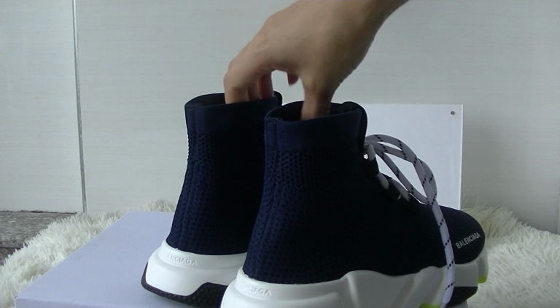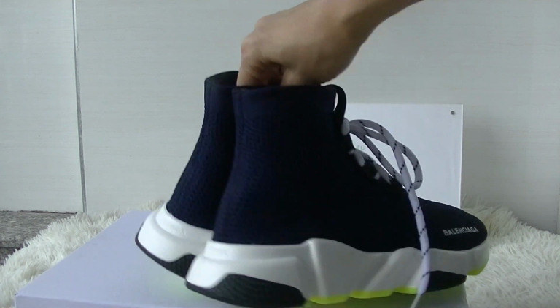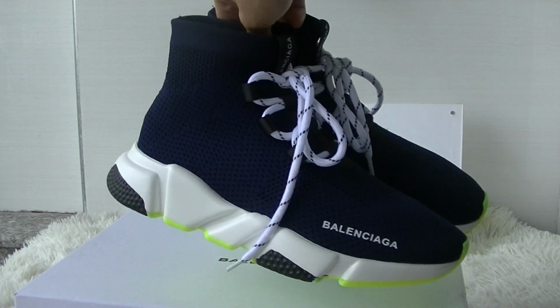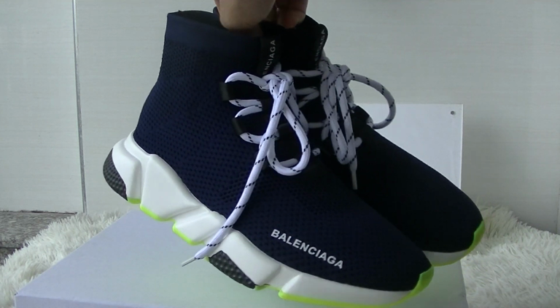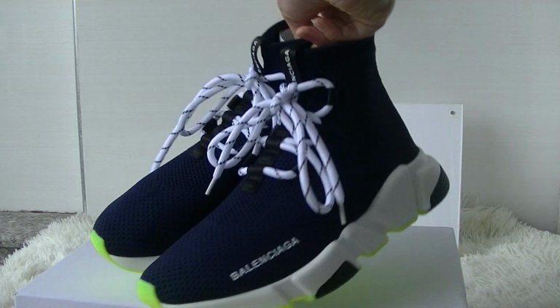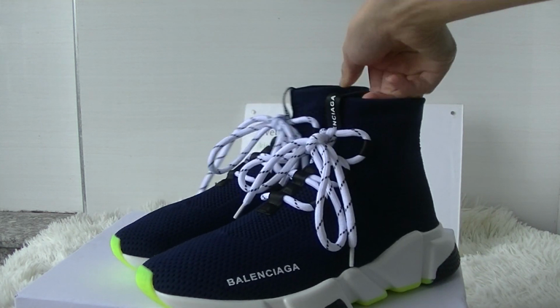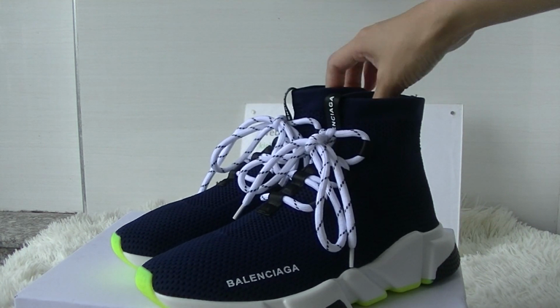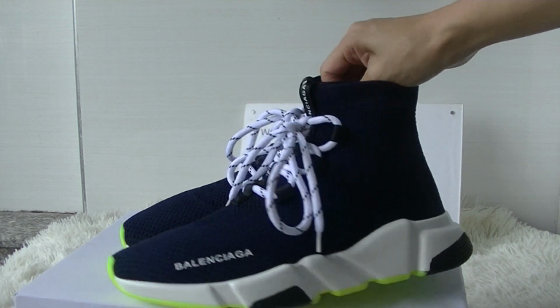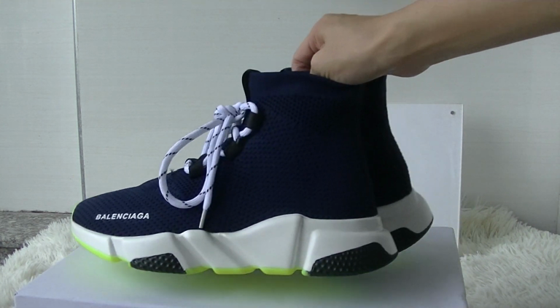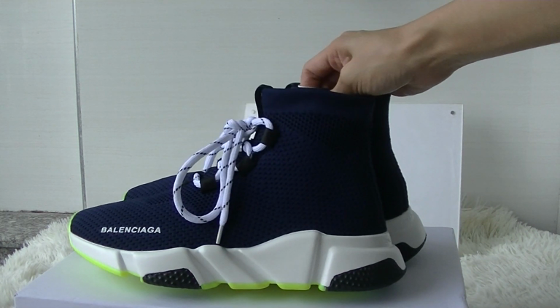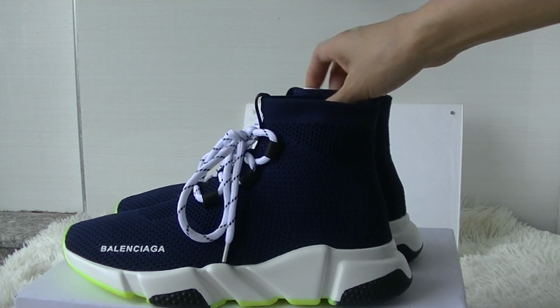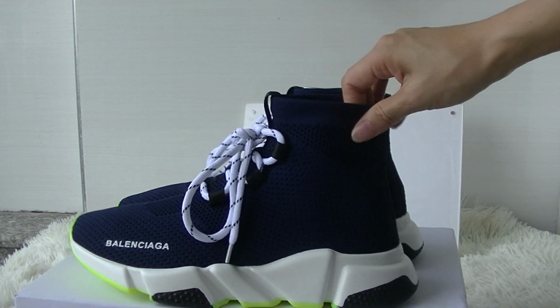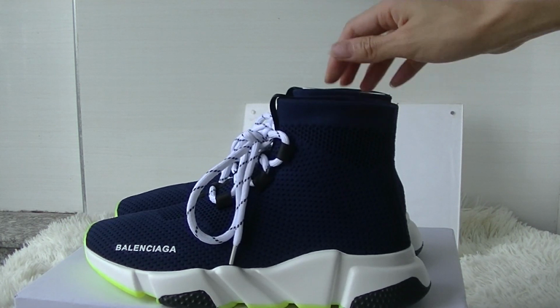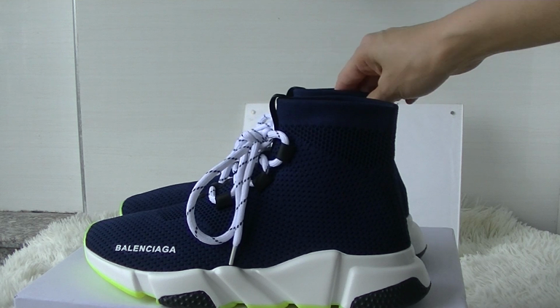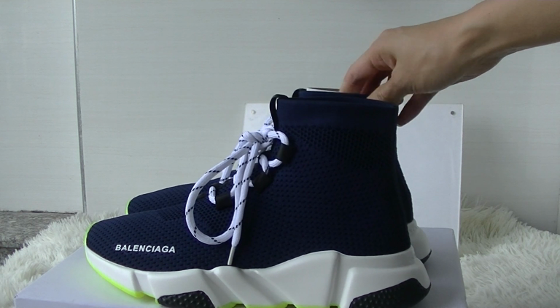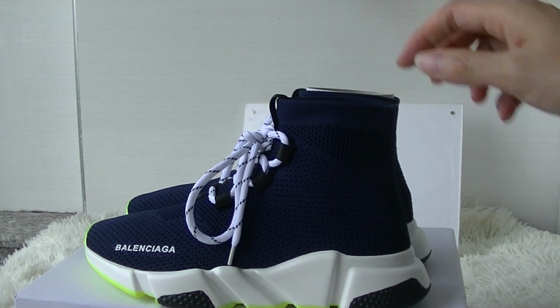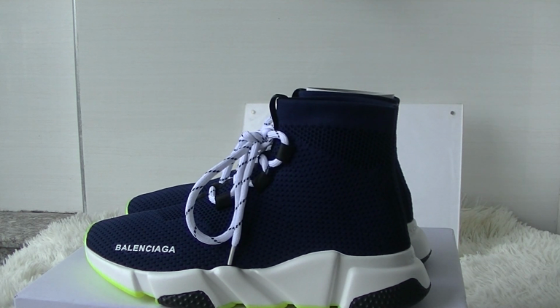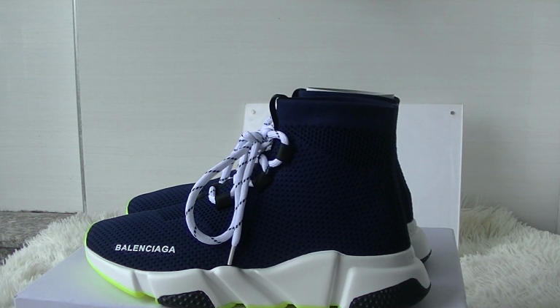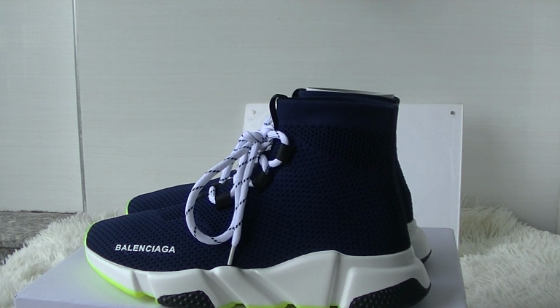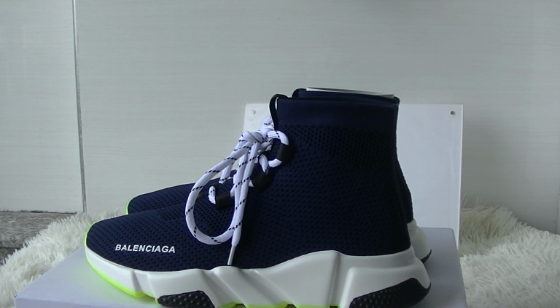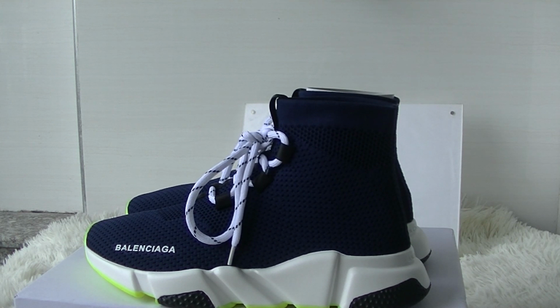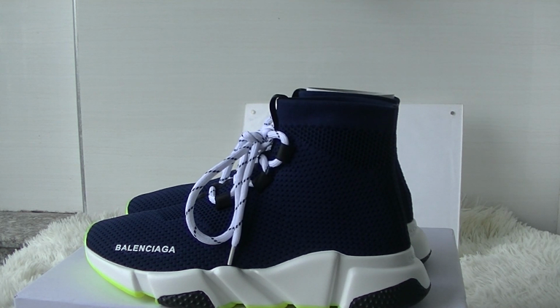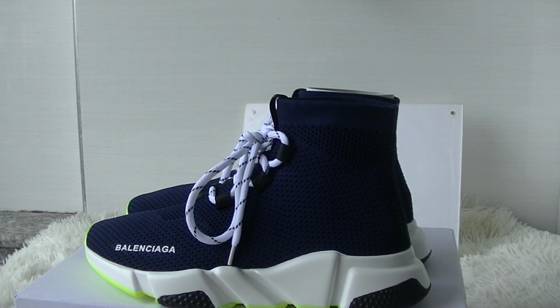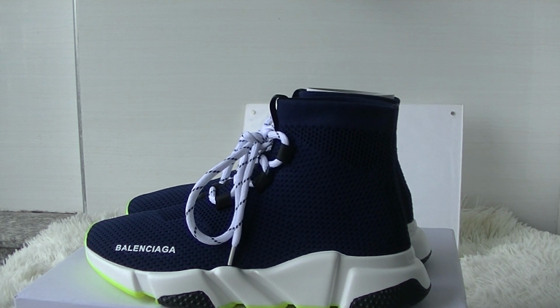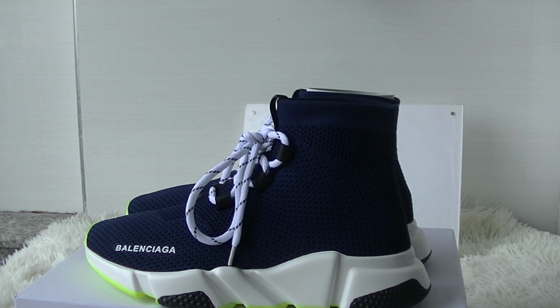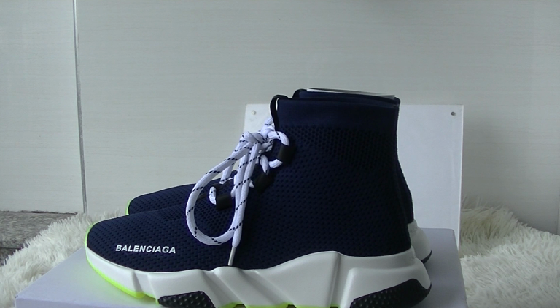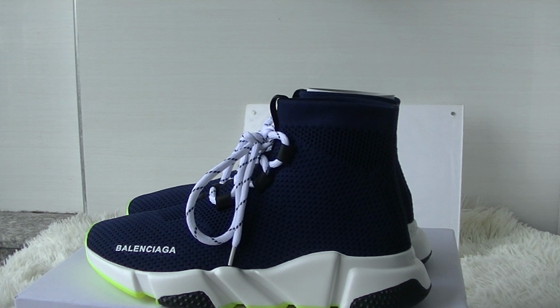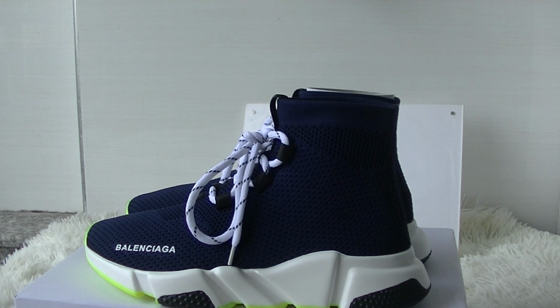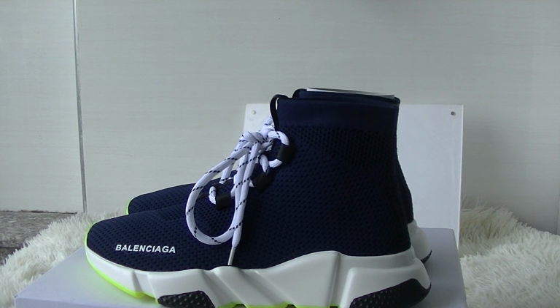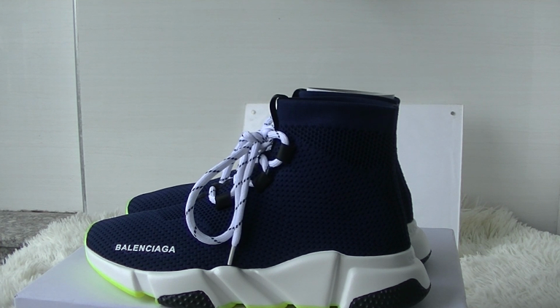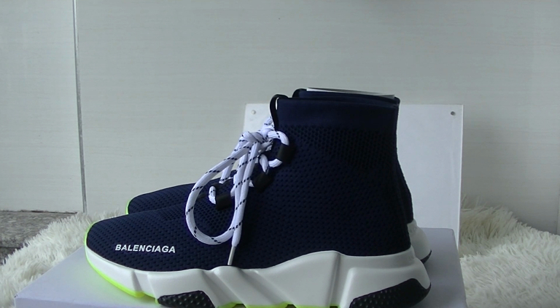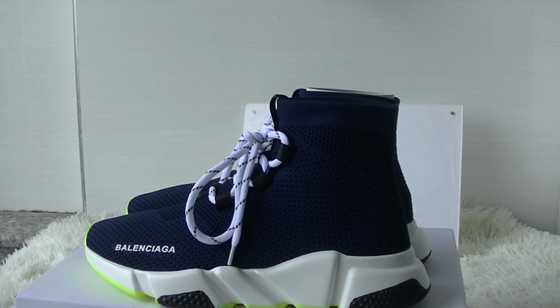Okay, this is today's details review. If you guys like the shoes, I will leave the shoe link below. If you want to order, please check my website. Any questions, just contact me. Thank you for watching, see you in the next video, bye.